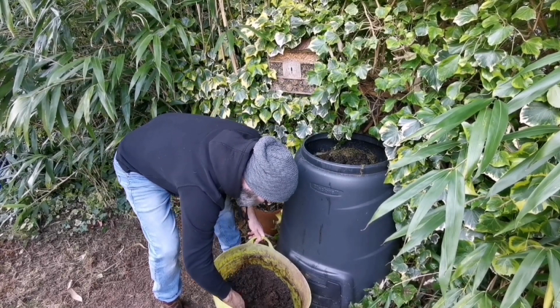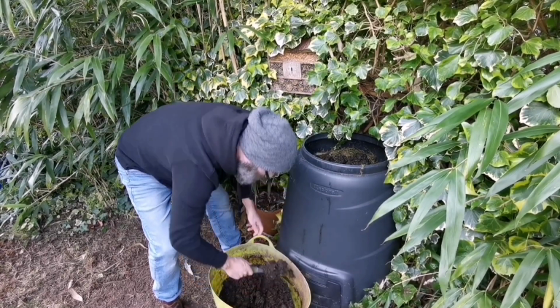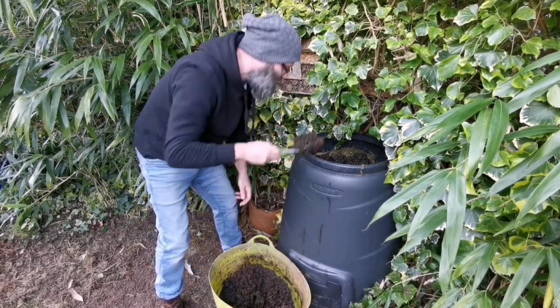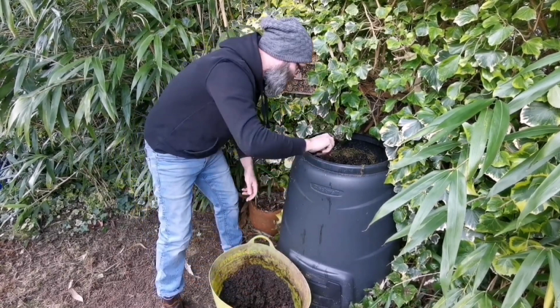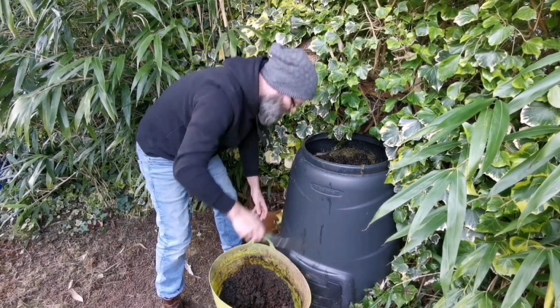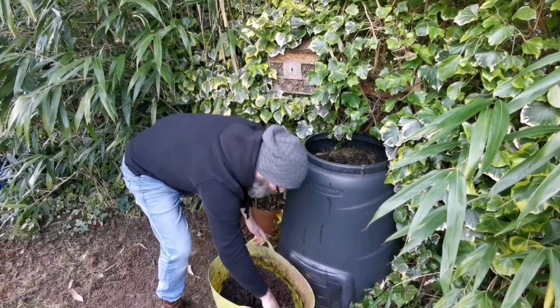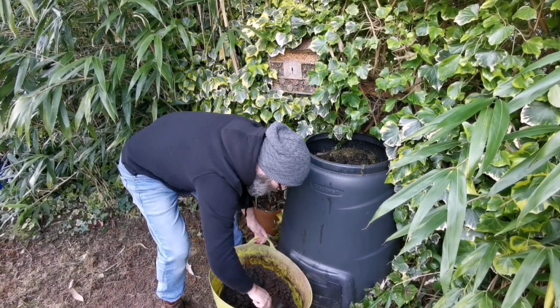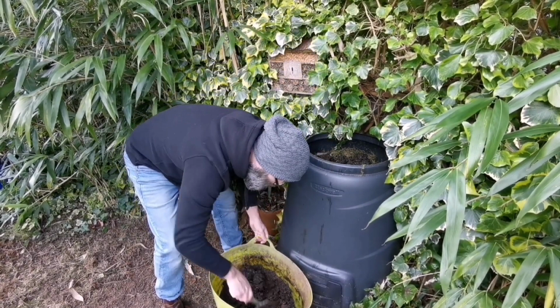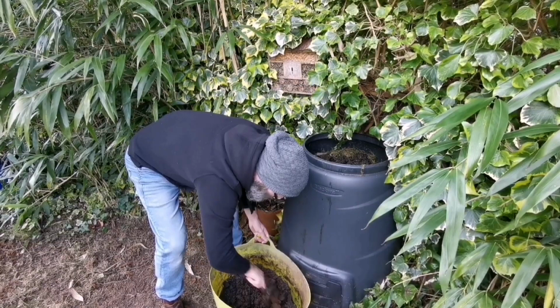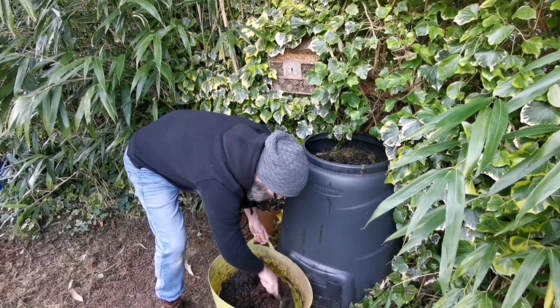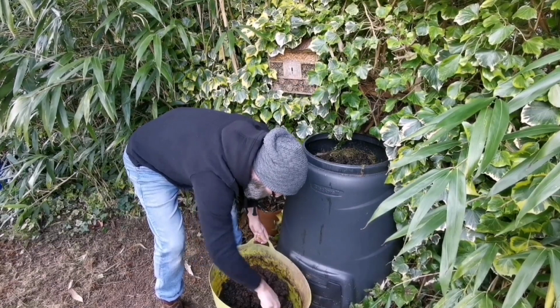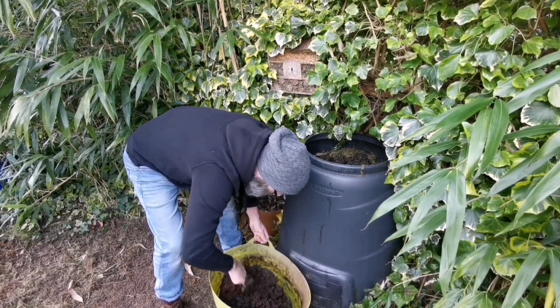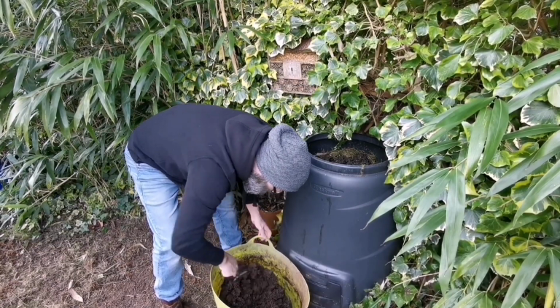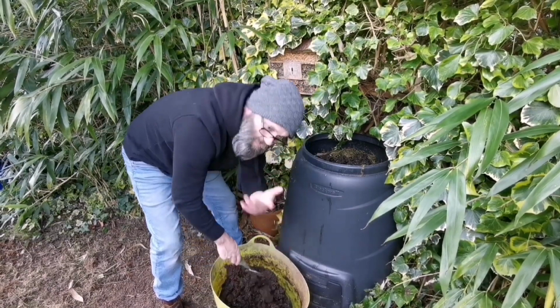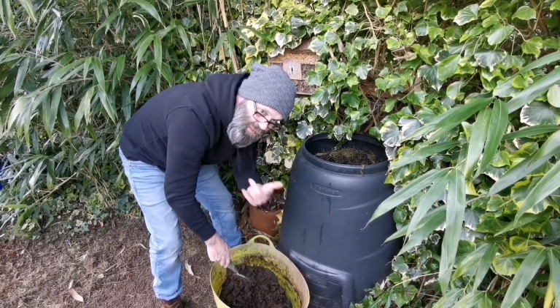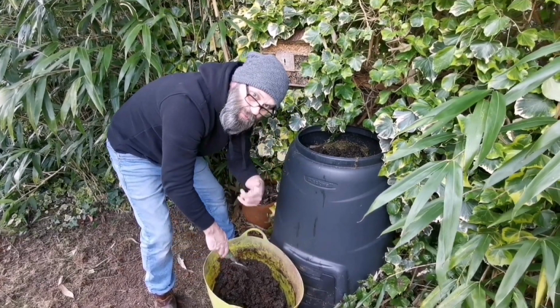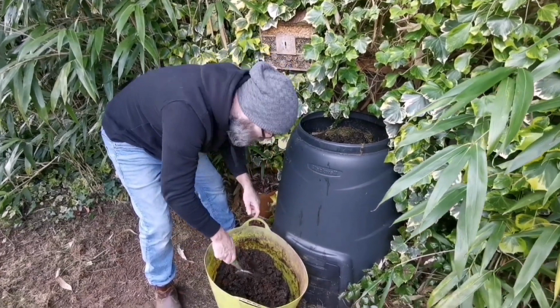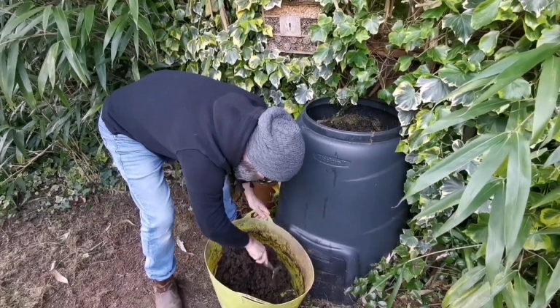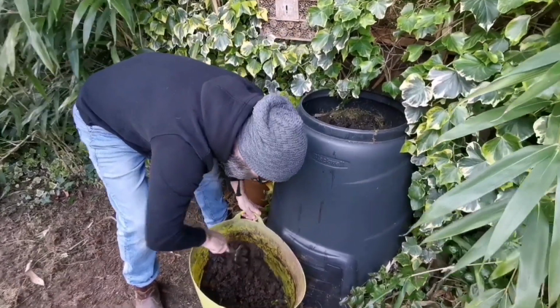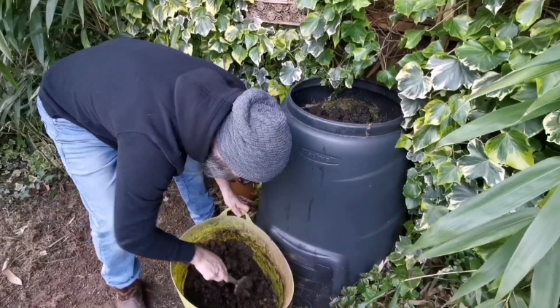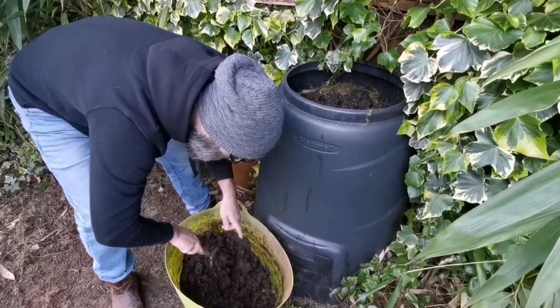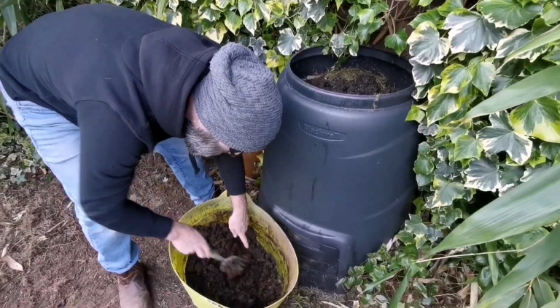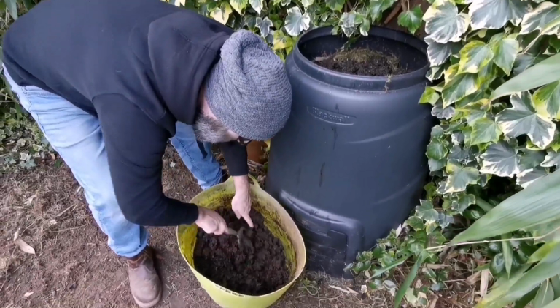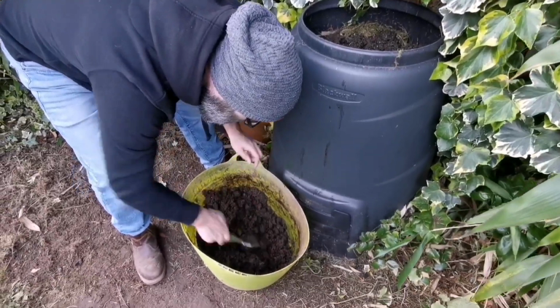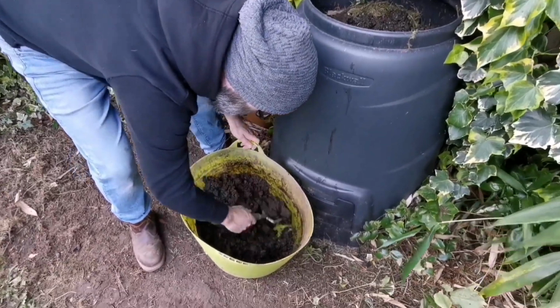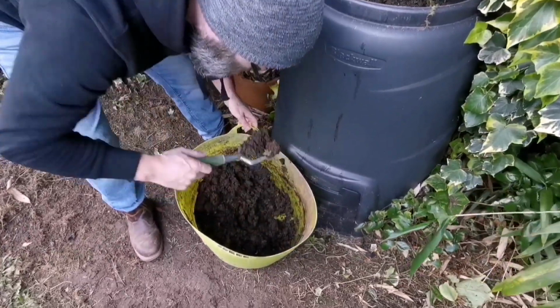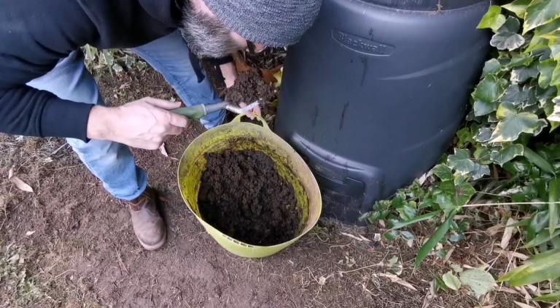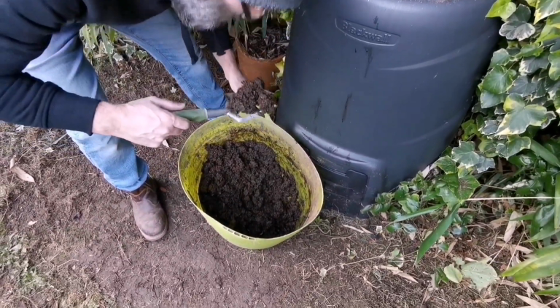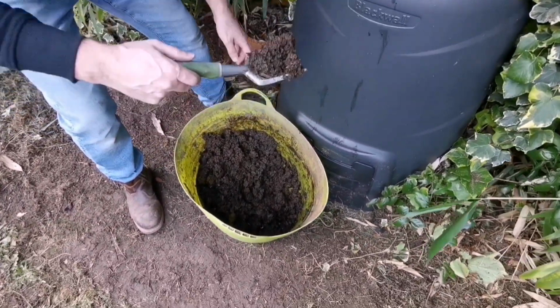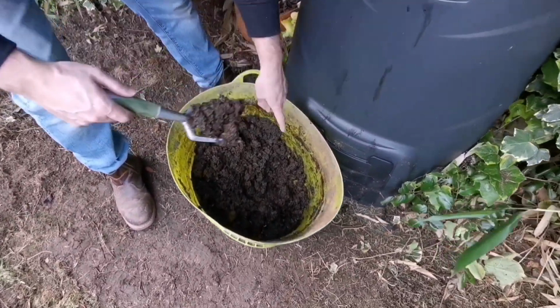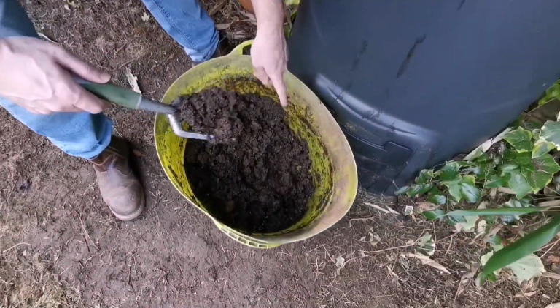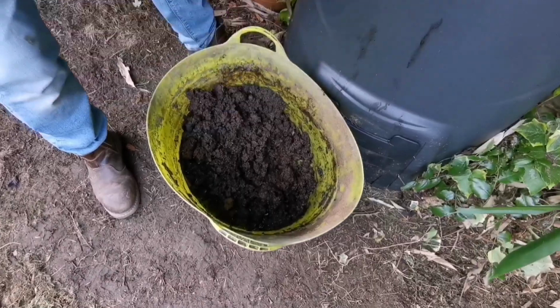I can't get over that this has come from wood dust and now it's compost. That happened in the workshop. It's still brown down there — it actually smells stronger down there.